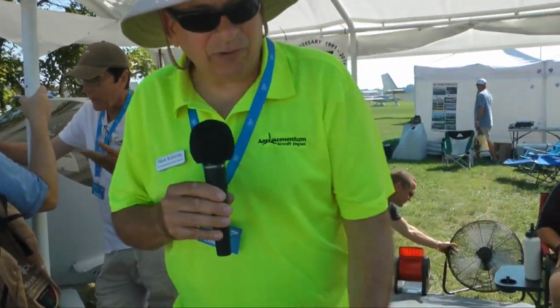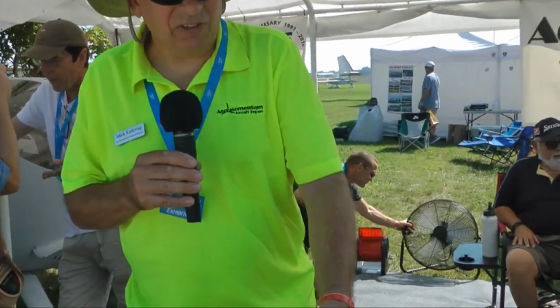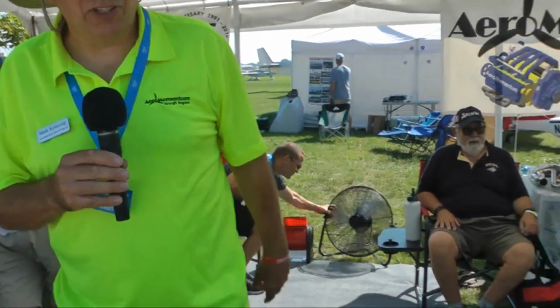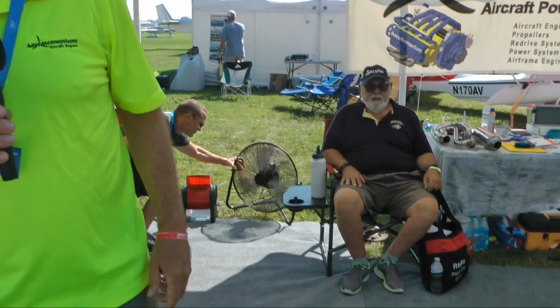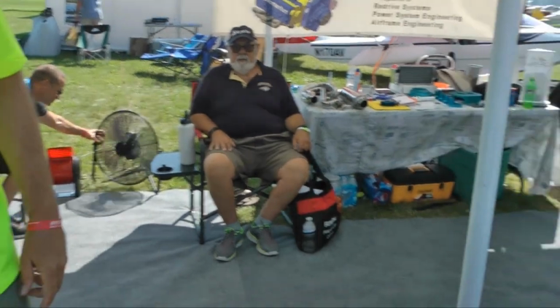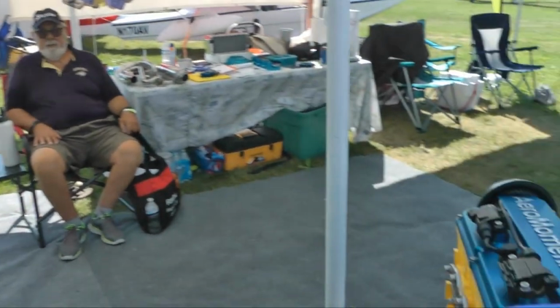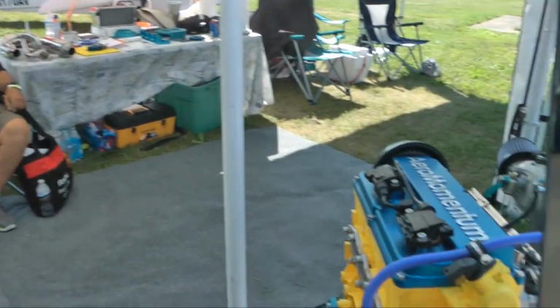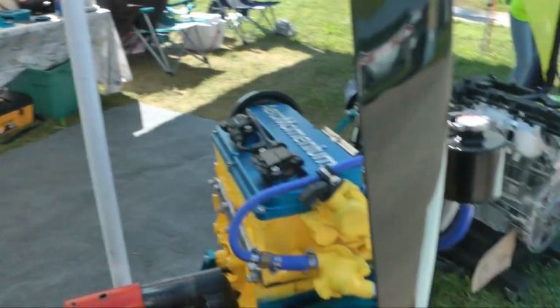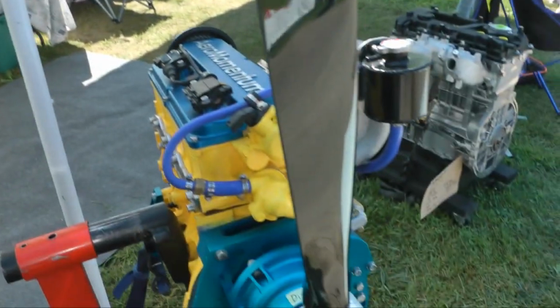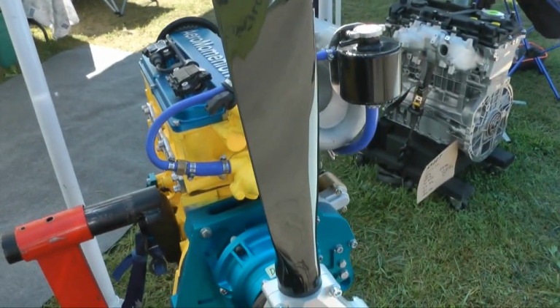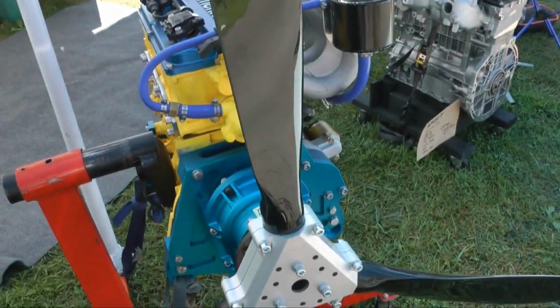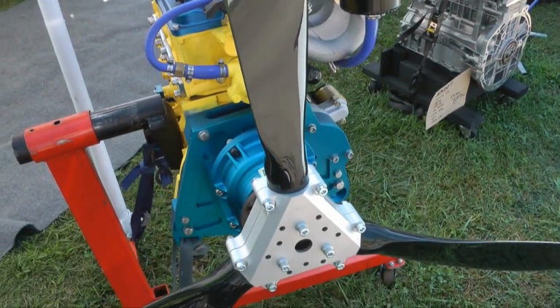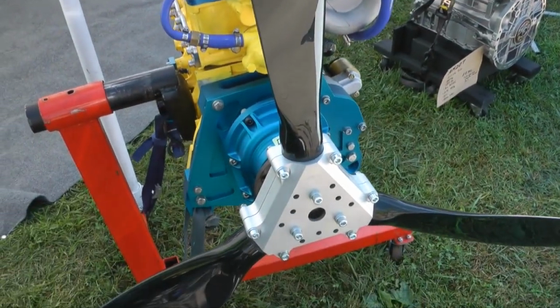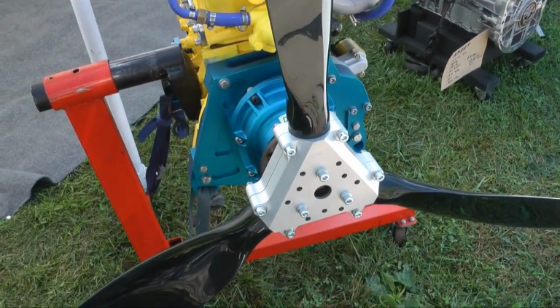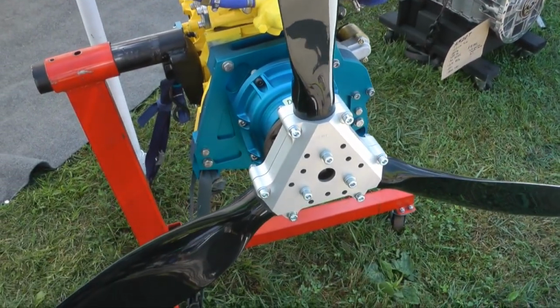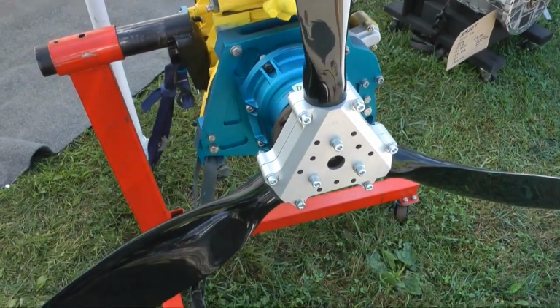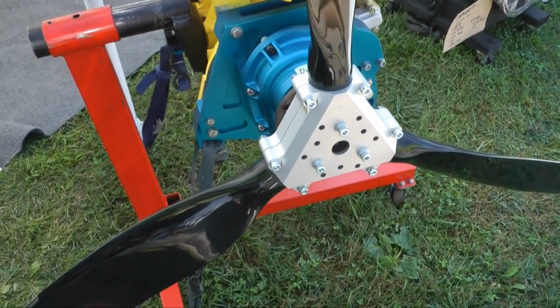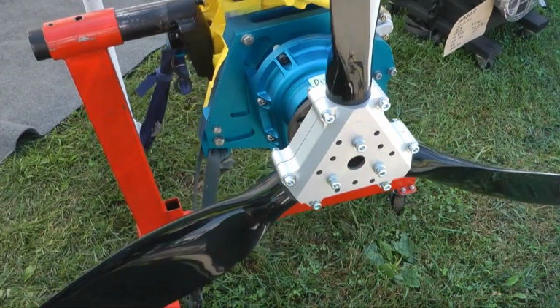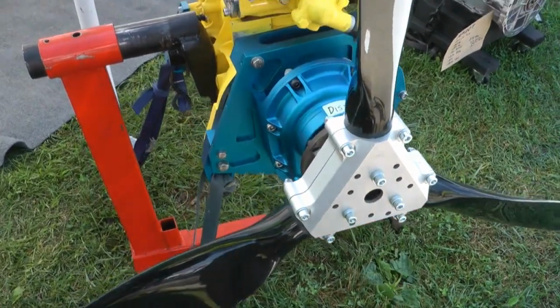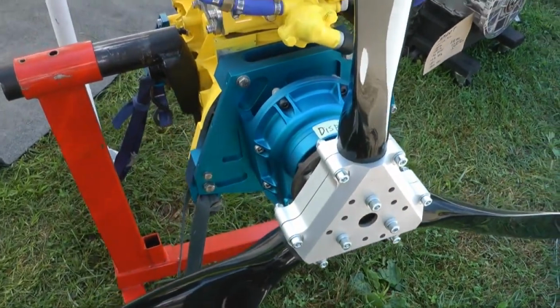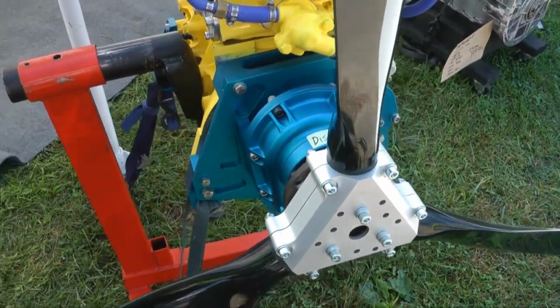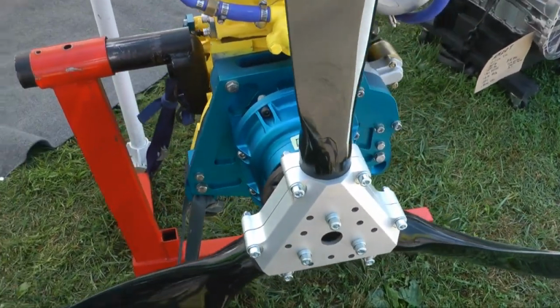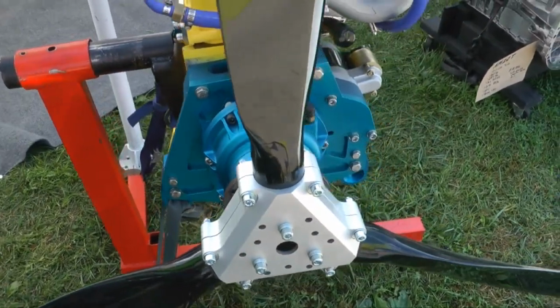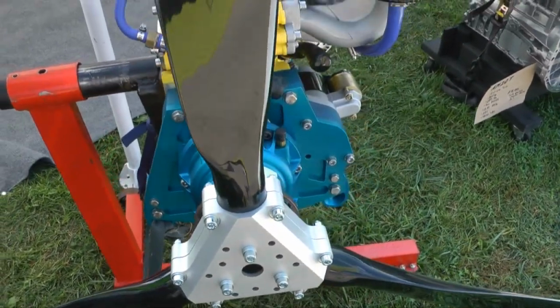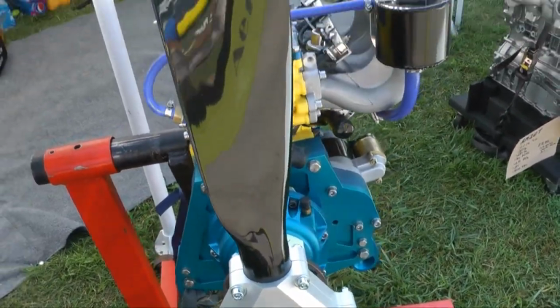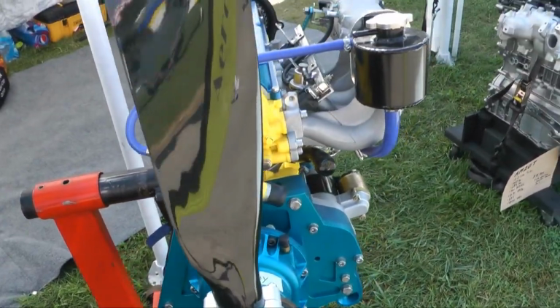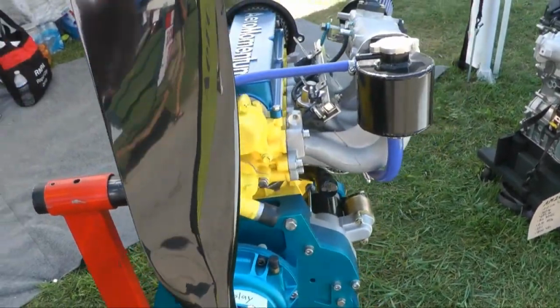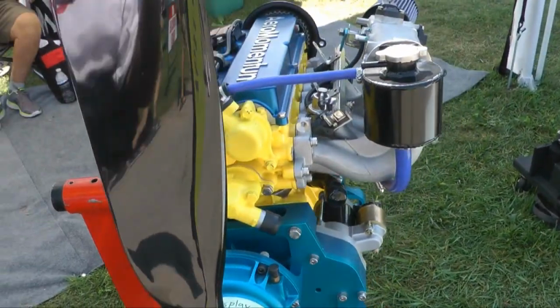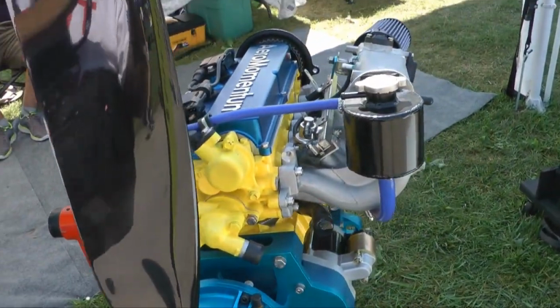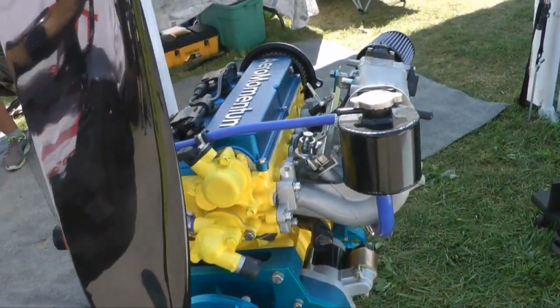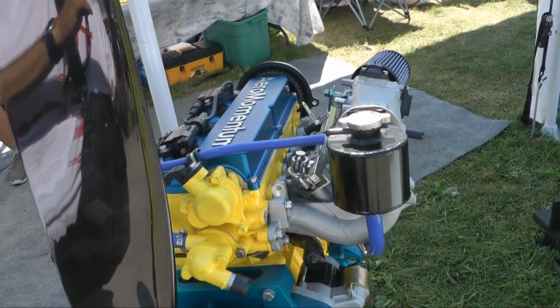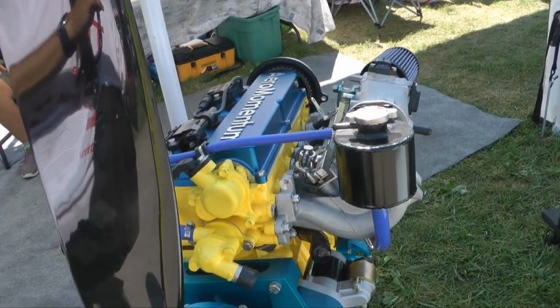Mounted to this engine is a Luga prop. We're very happy with these — we're a dealer for them. They come out of the Ukraine, and they really produce thrust.